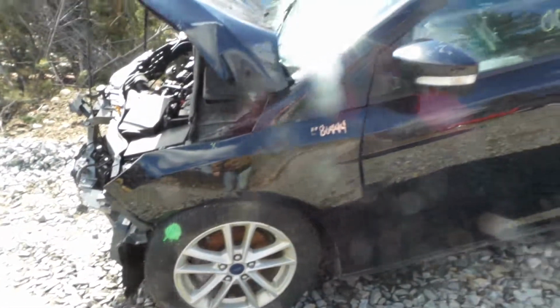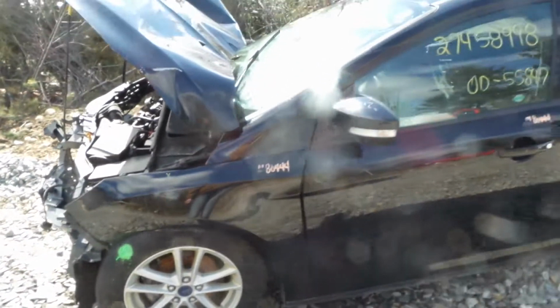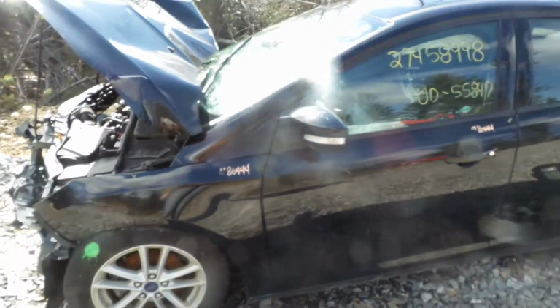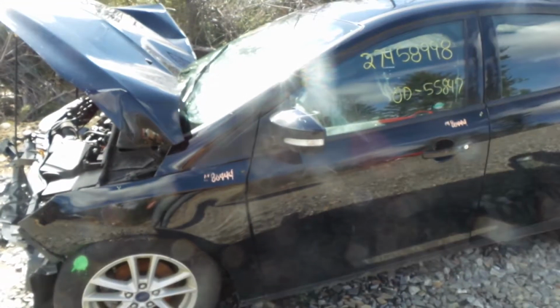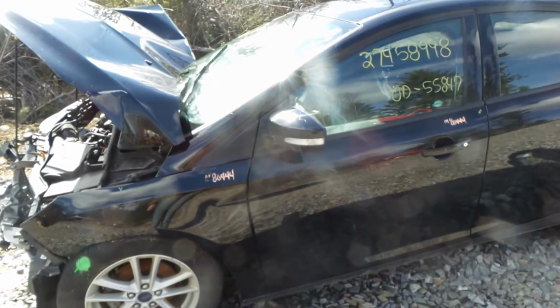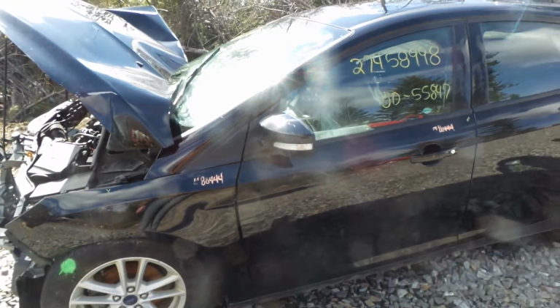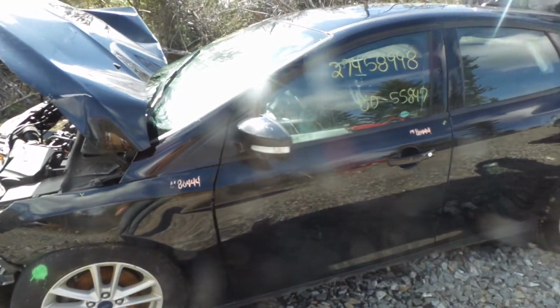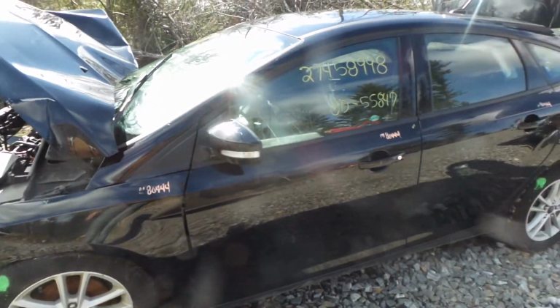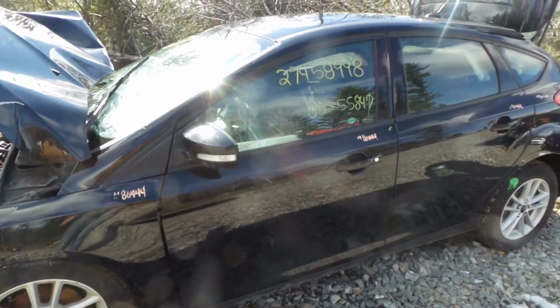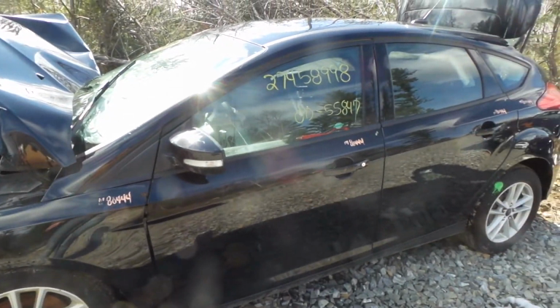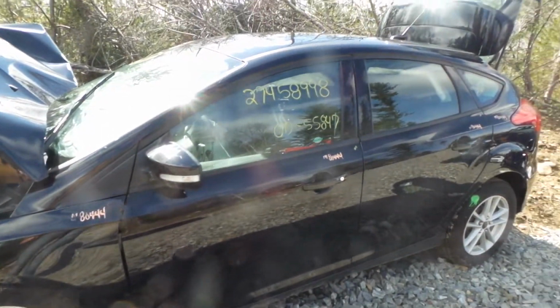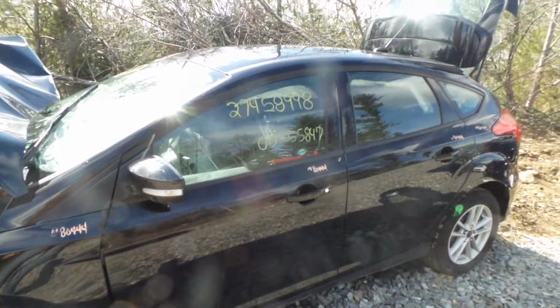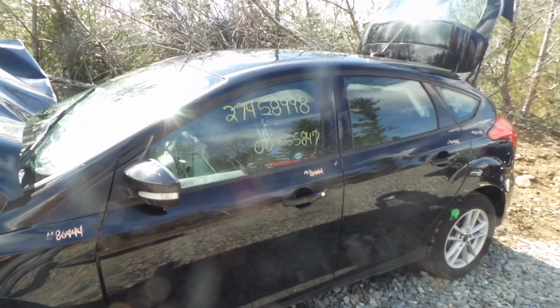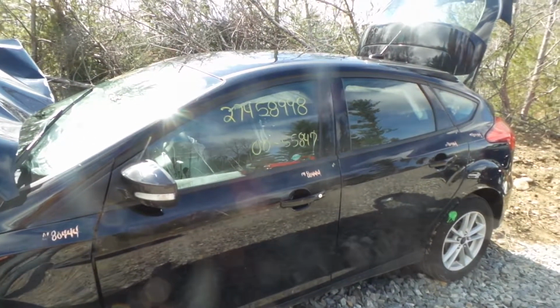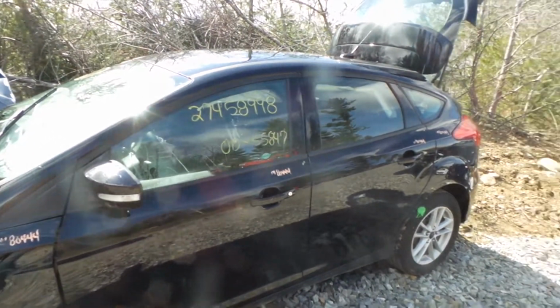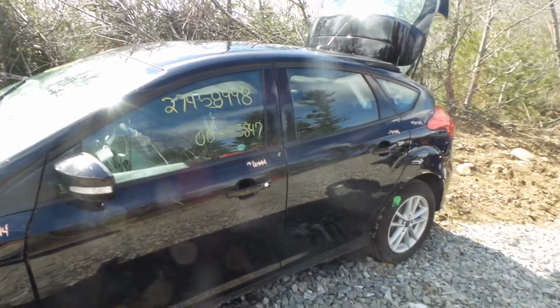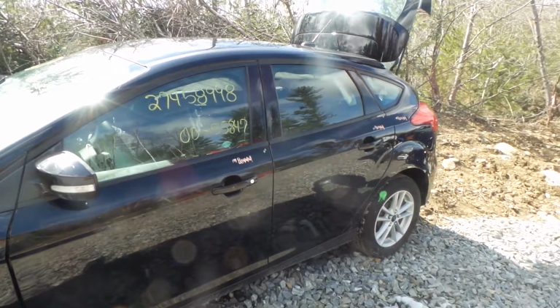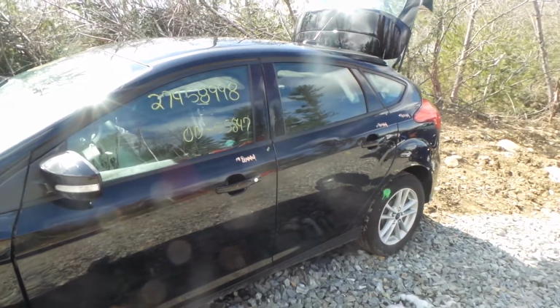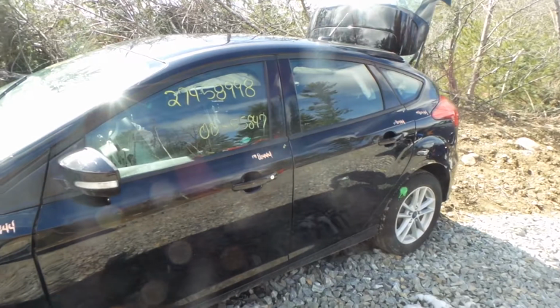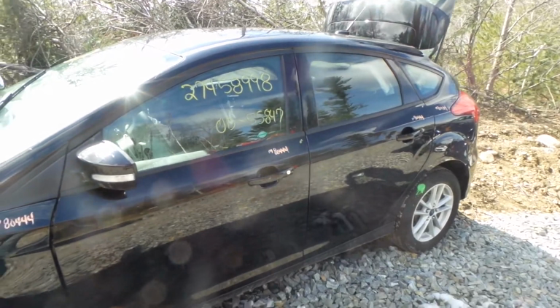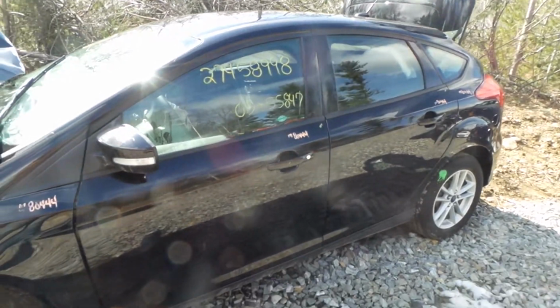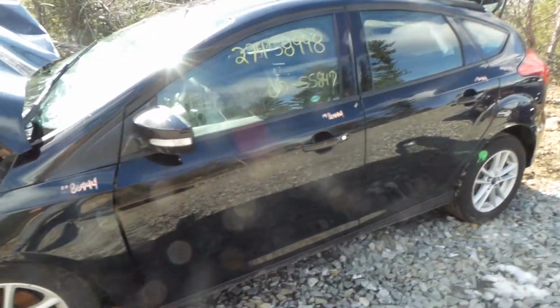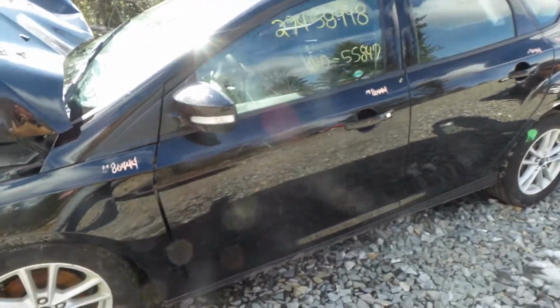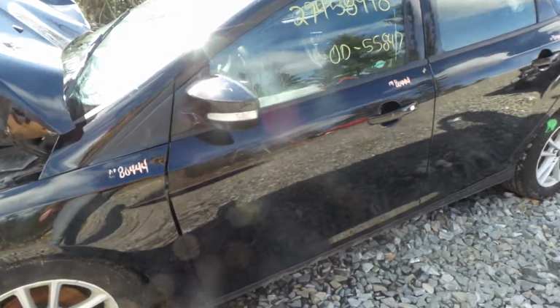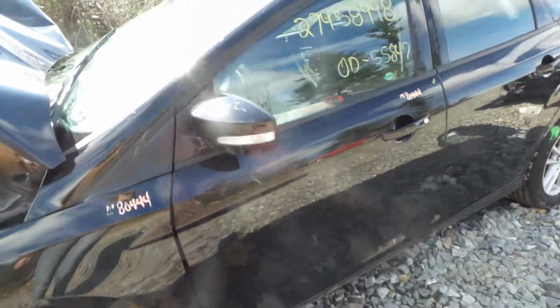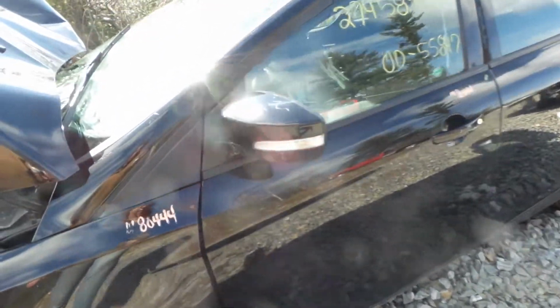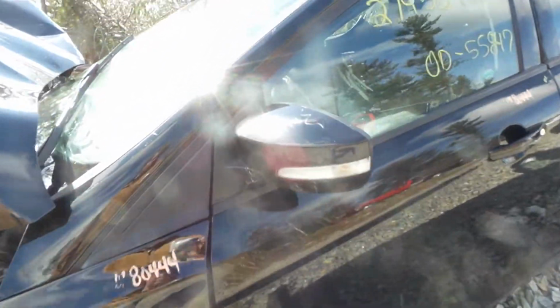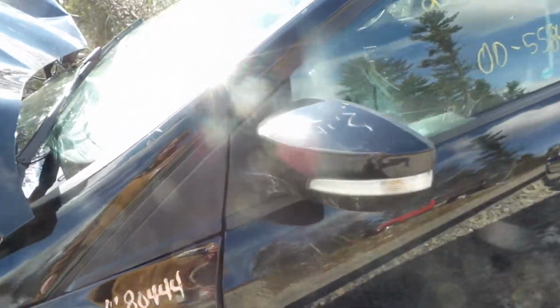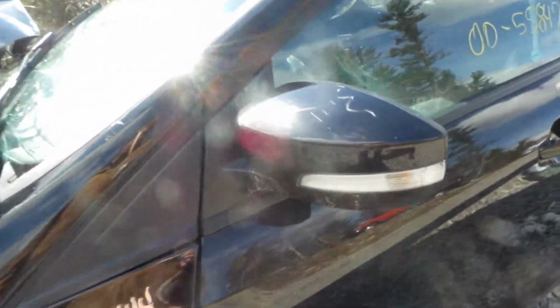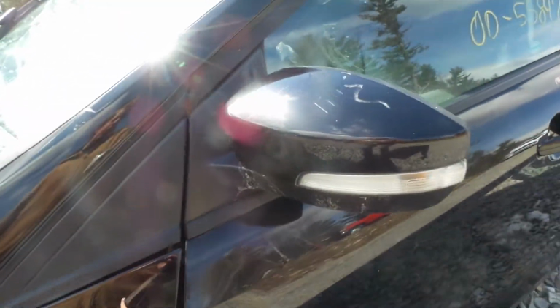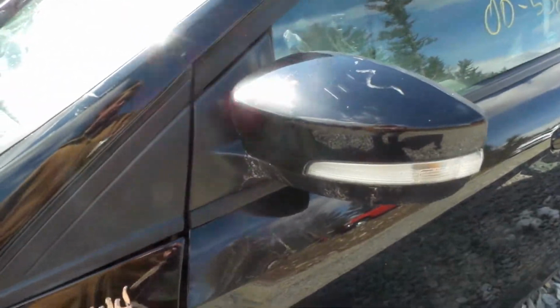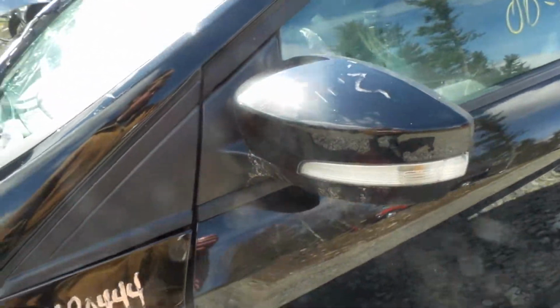Both the driver's side front and rear door are insurance quality. The rear door has a turn signal.